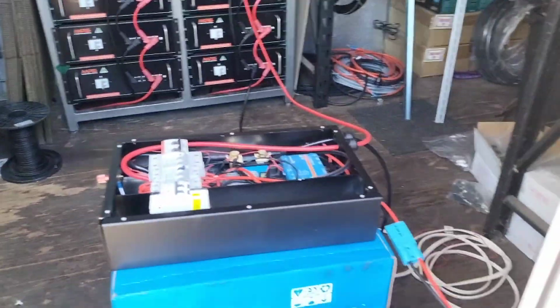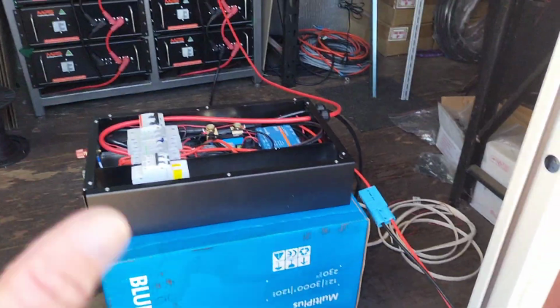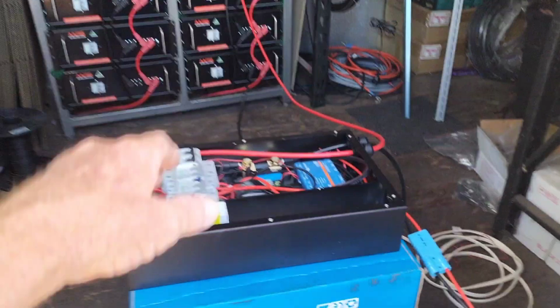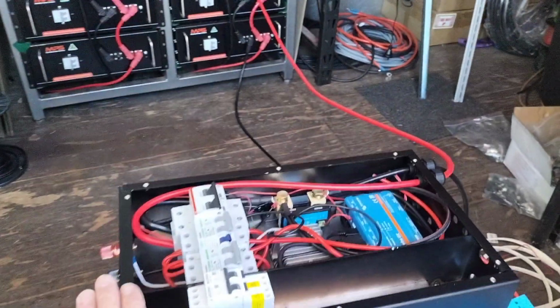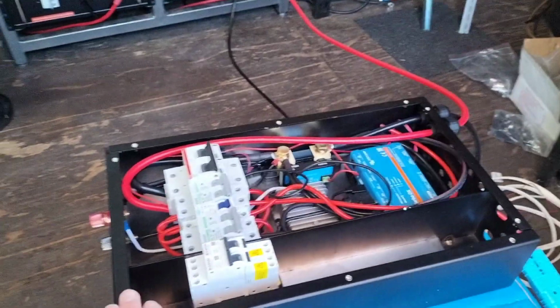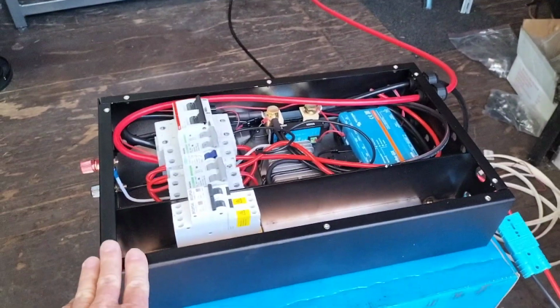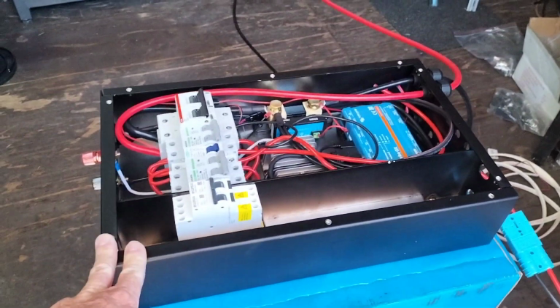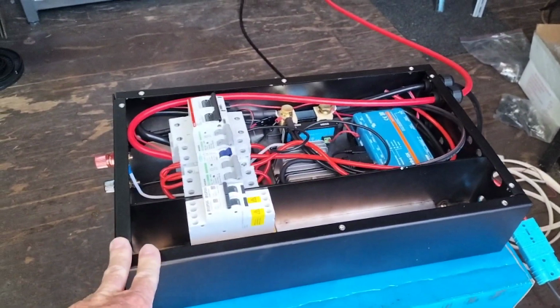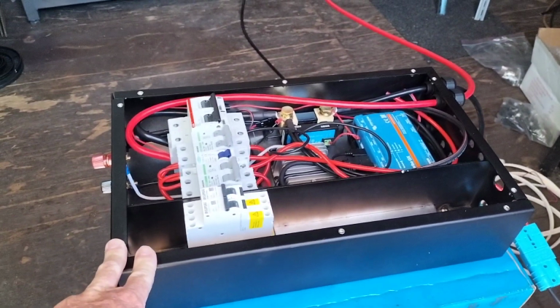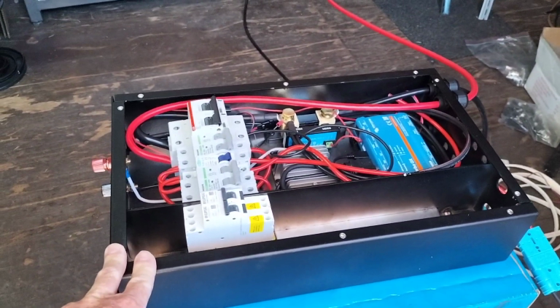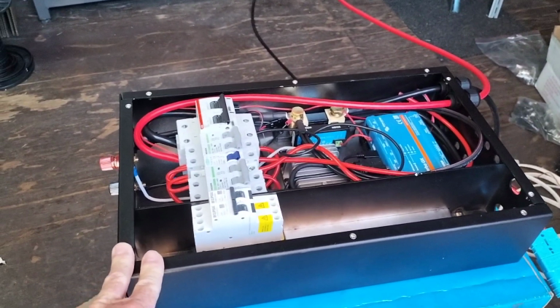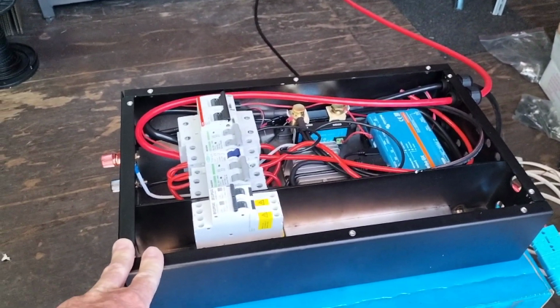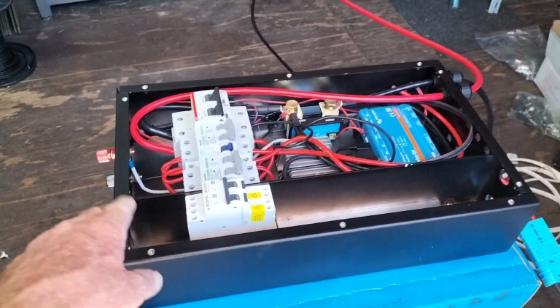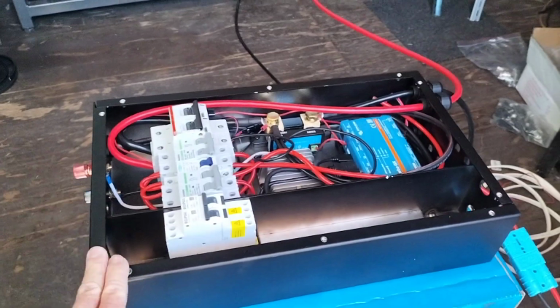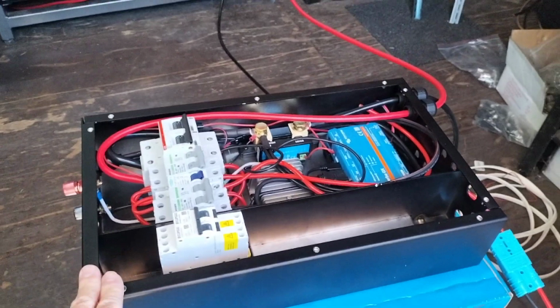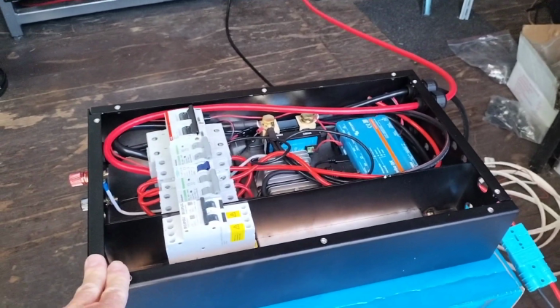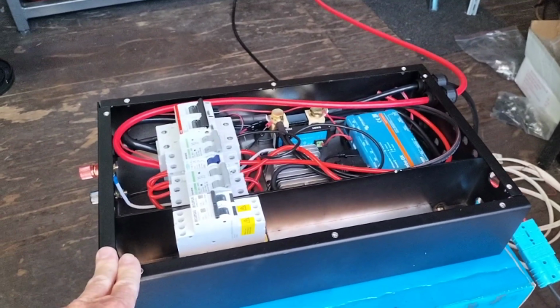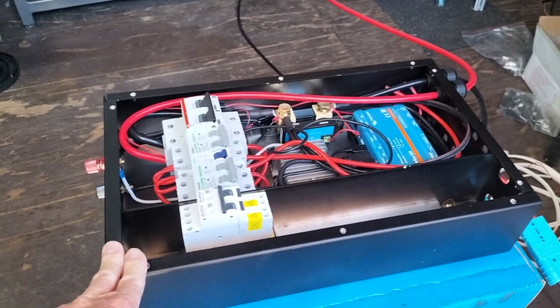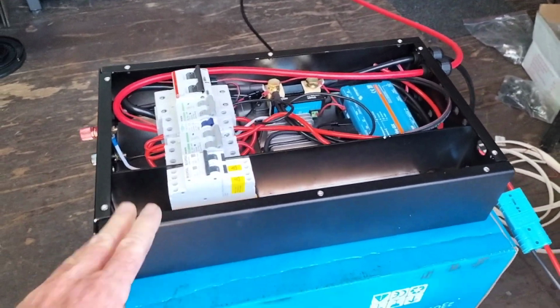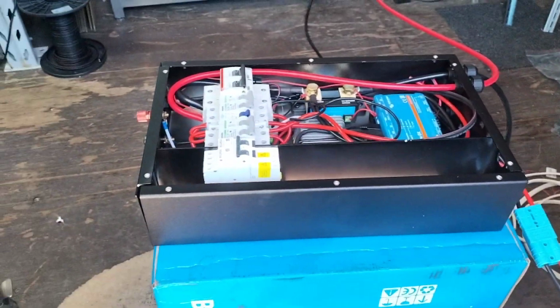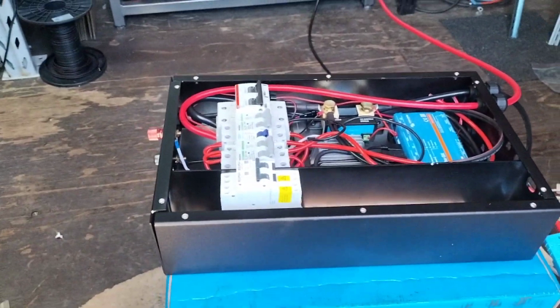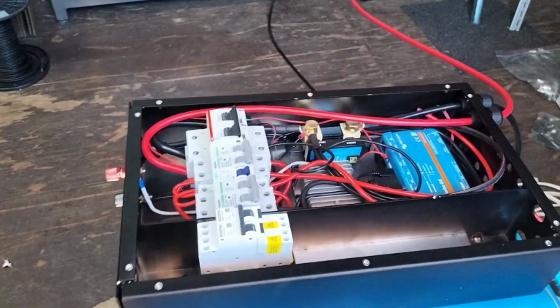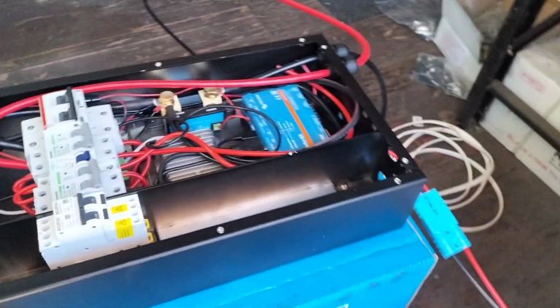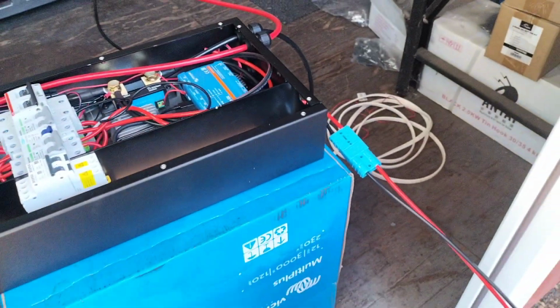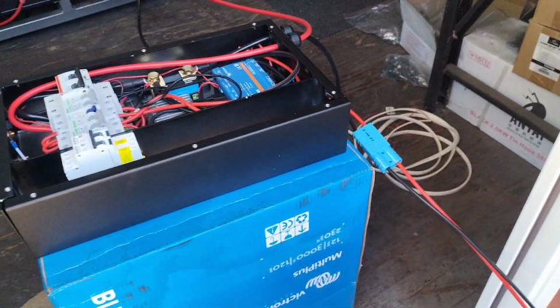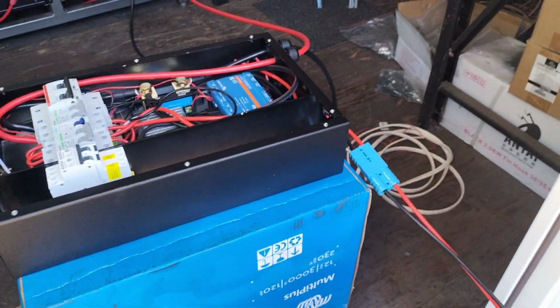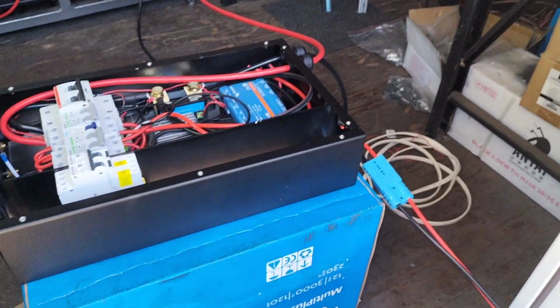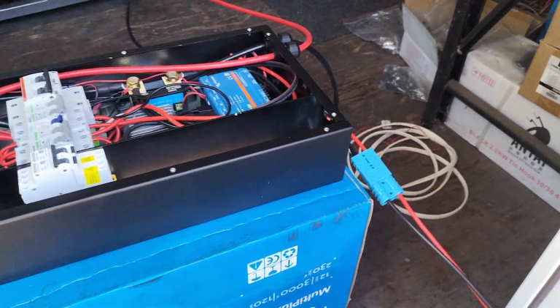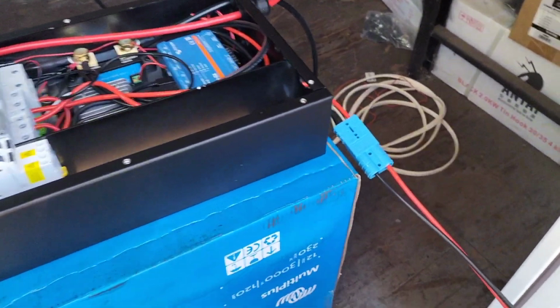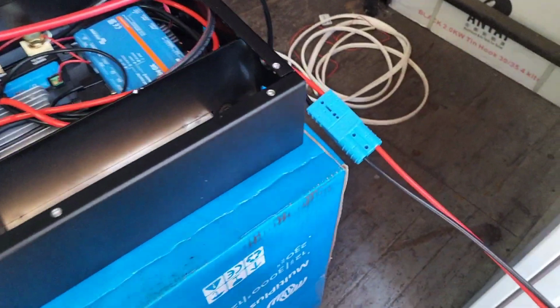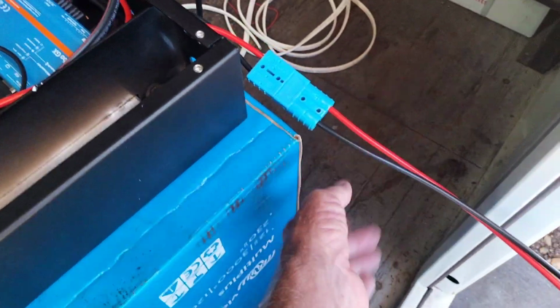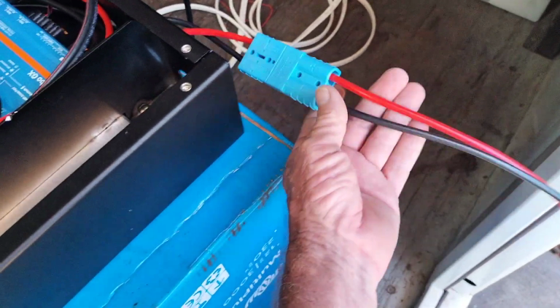I've plumbed into that for this job here. I'm halfway through building a system for a lady for a Toyota Coaster. She's going to have 48 volts in her coaster running all the house battery side of it, but she wants alternator charging along with her 1300 watts of solar. So that's where this comes in.